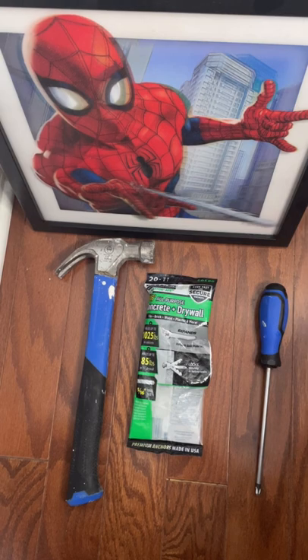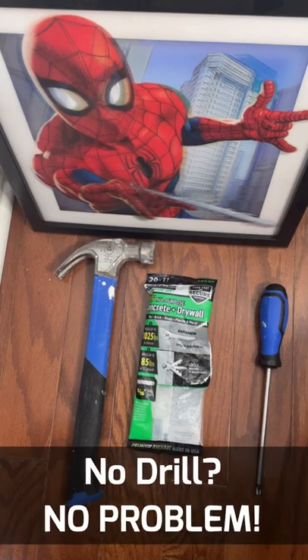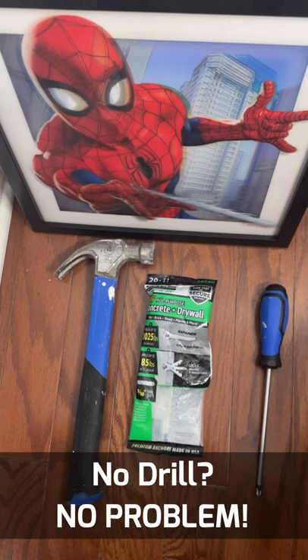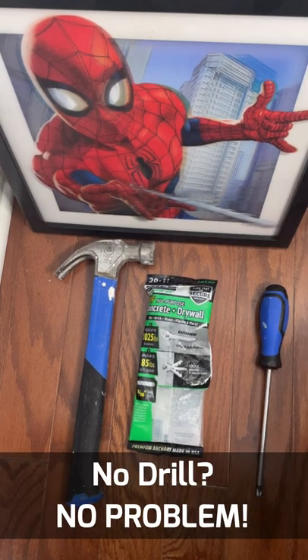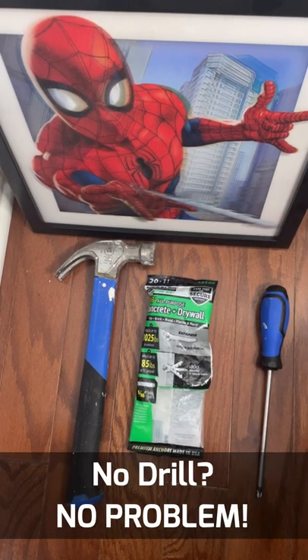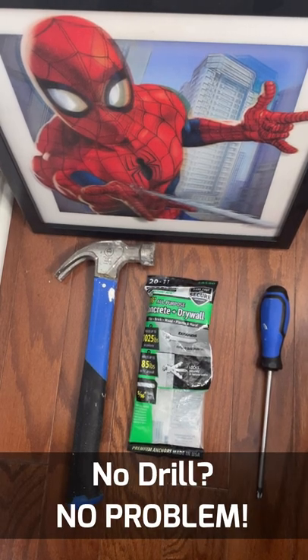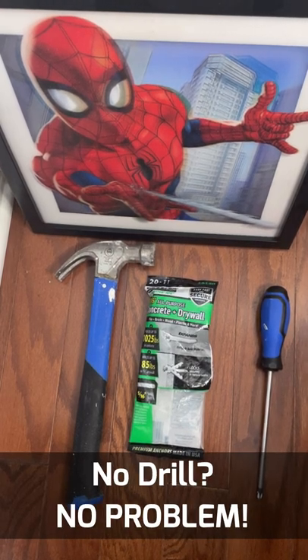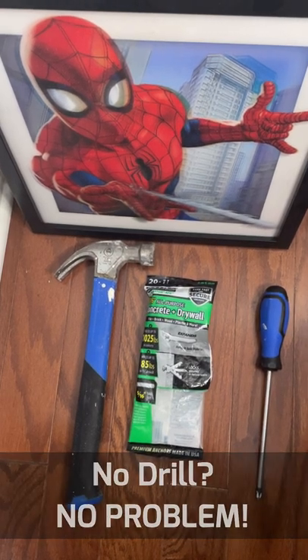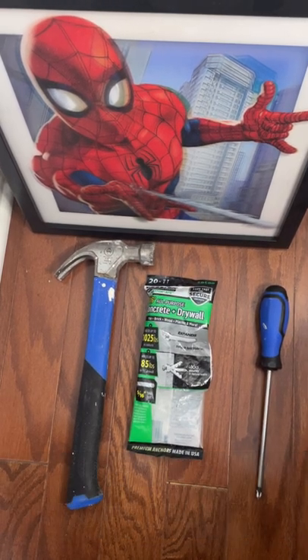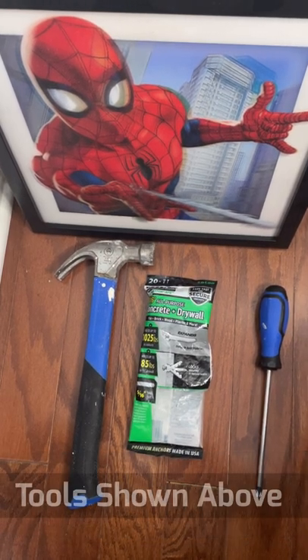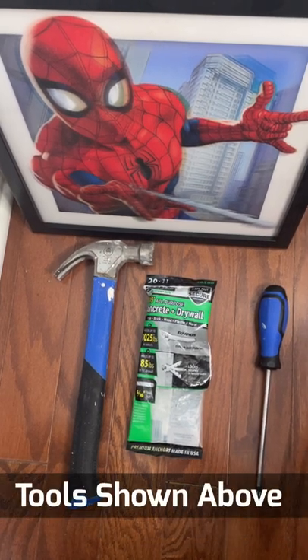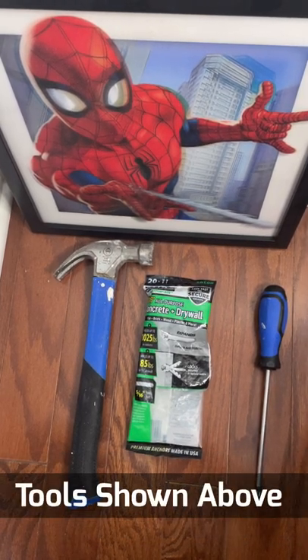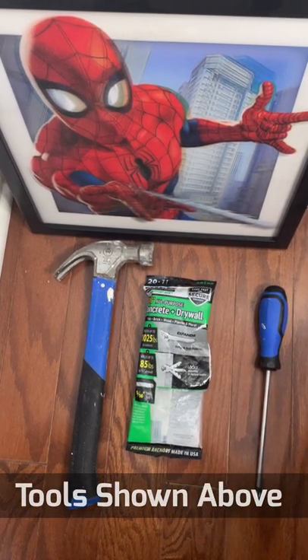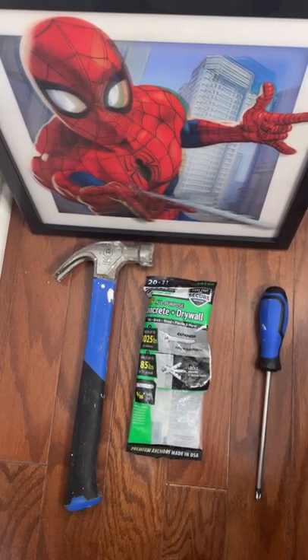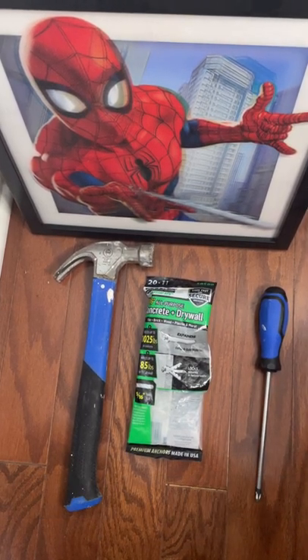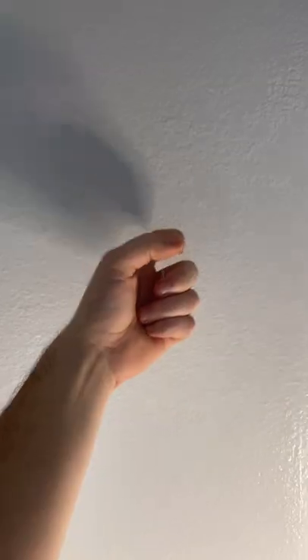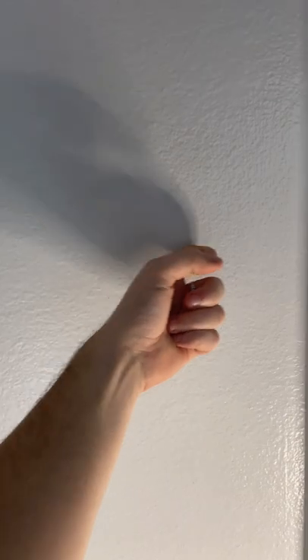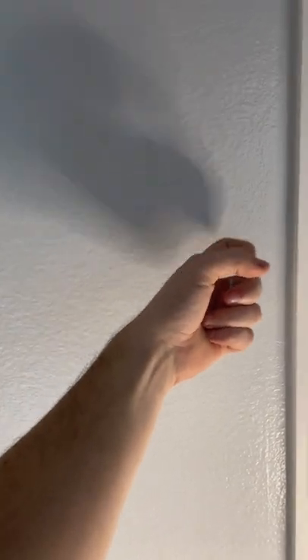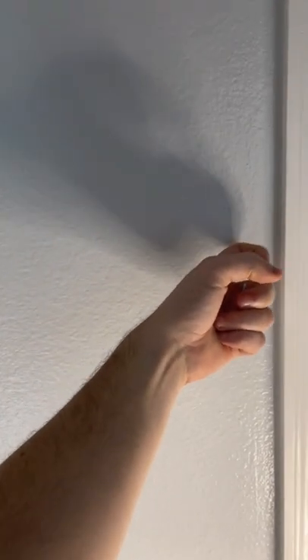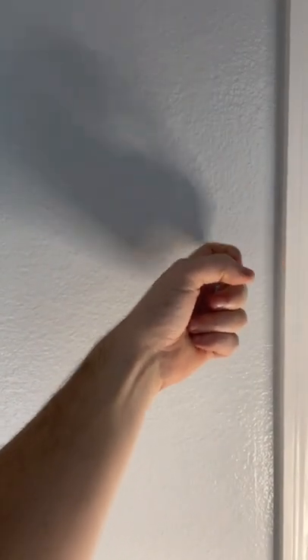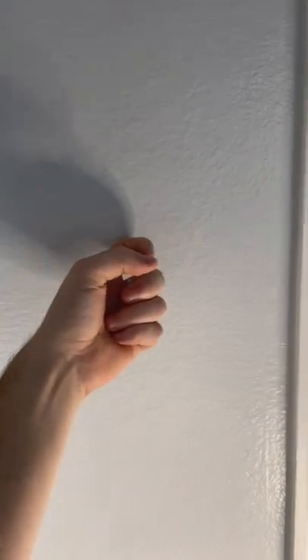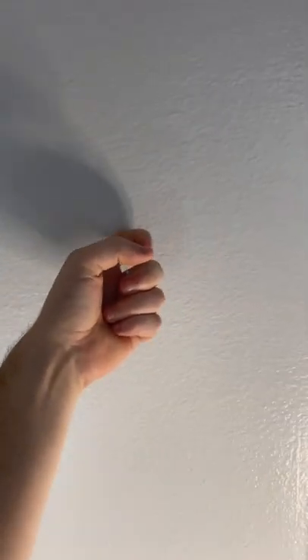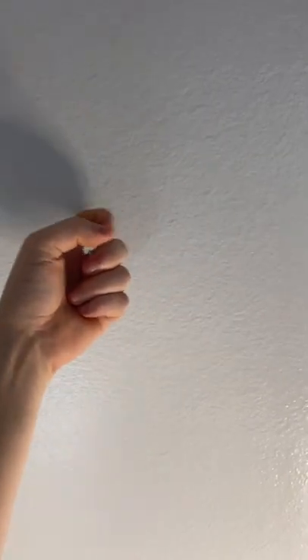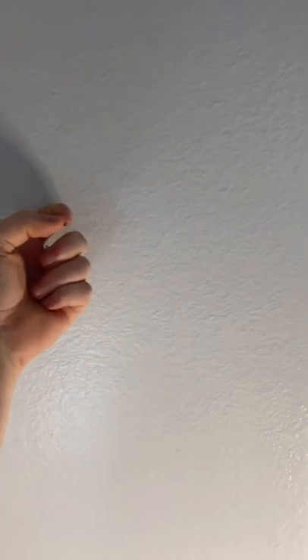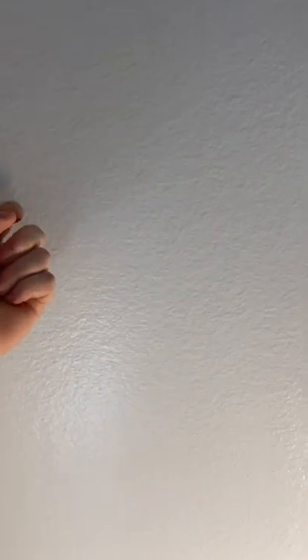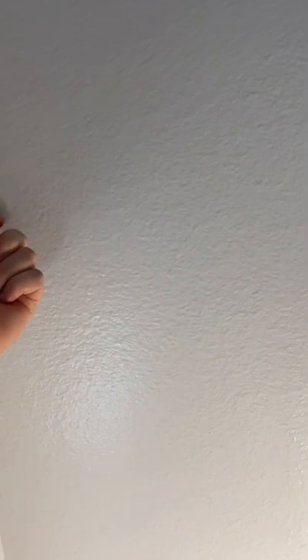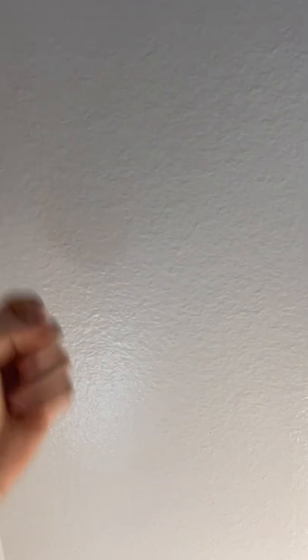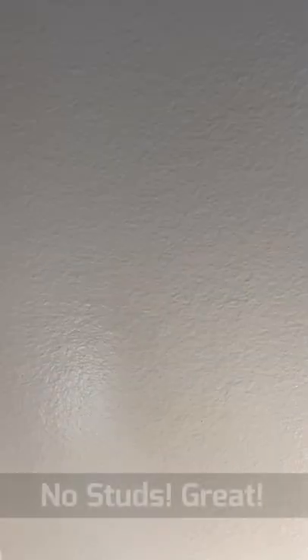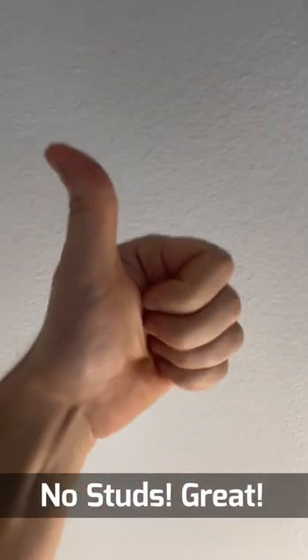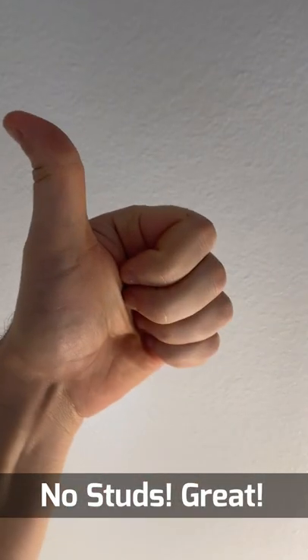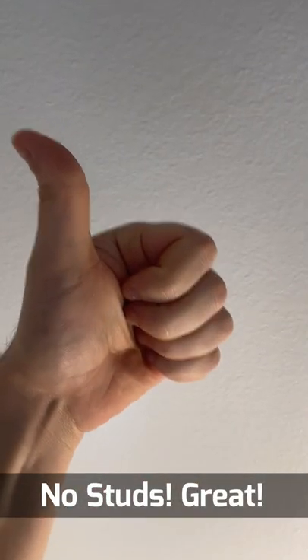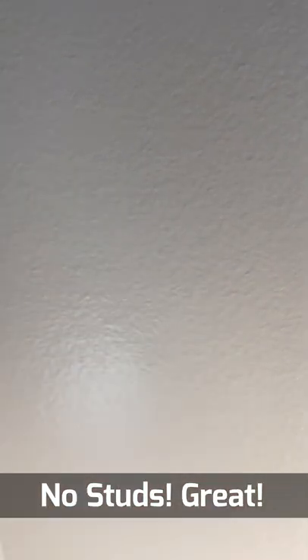Here's a quick video on how to install drywall anchors without a drill. The first thing you're going to do is check your wall to make sure that you don't have any studs where you want to put this anchor. We're good there.